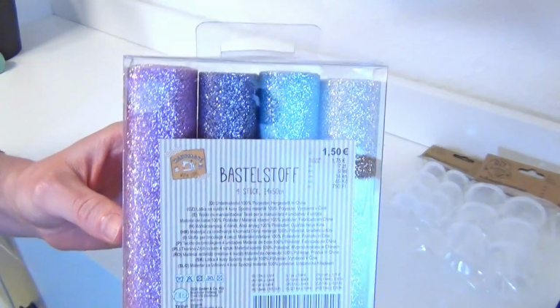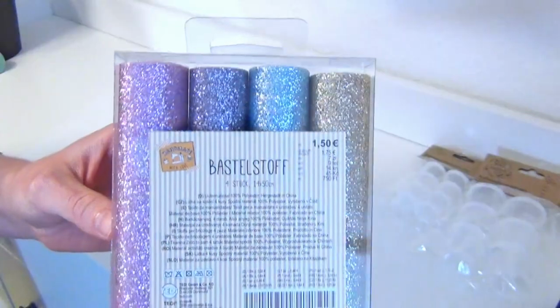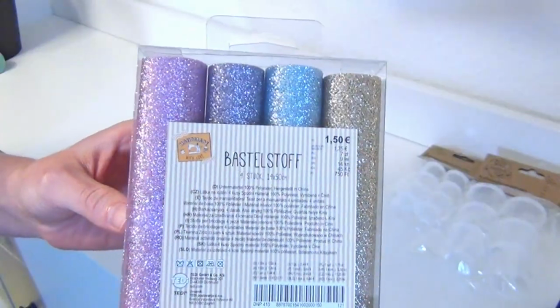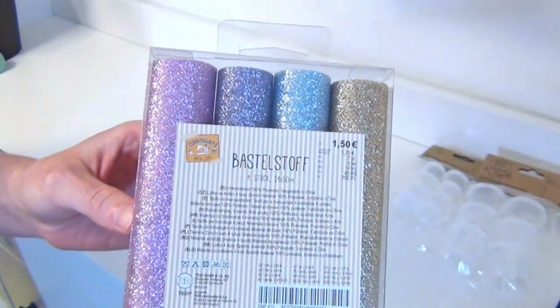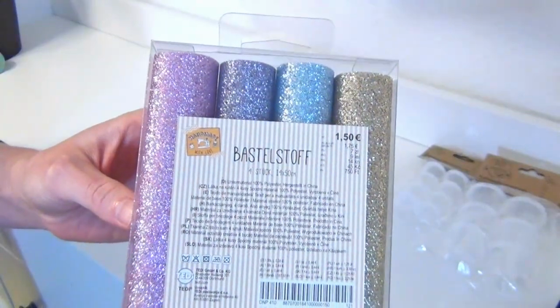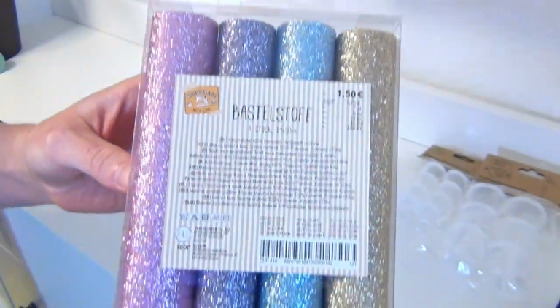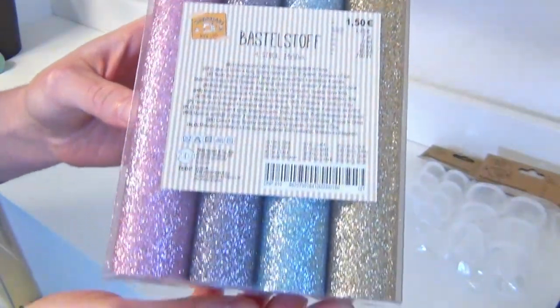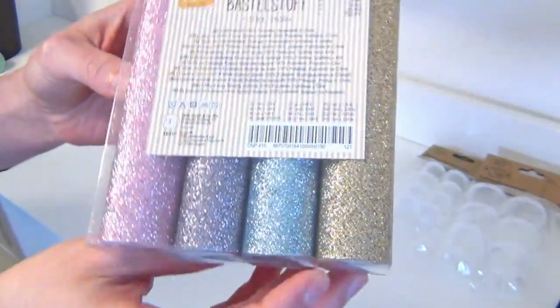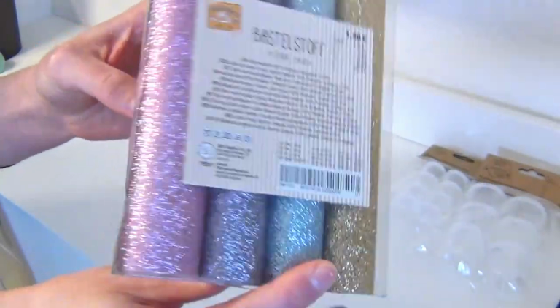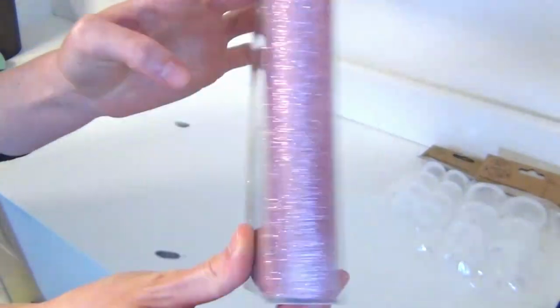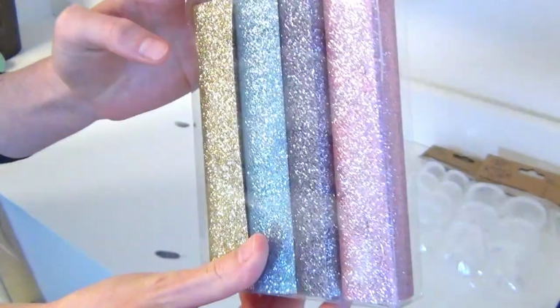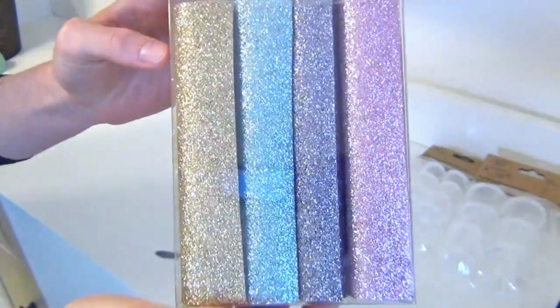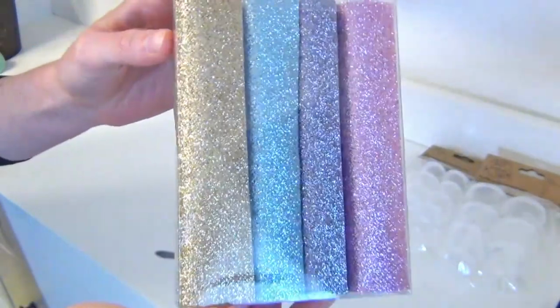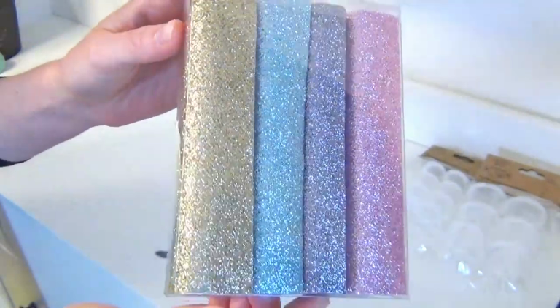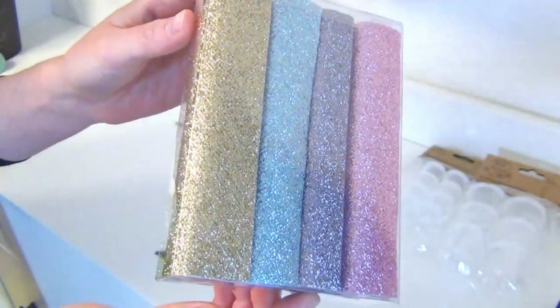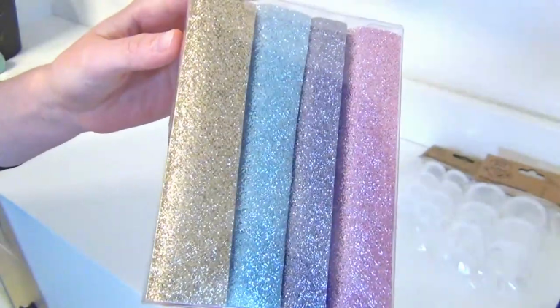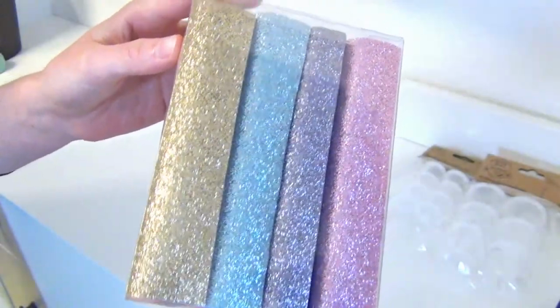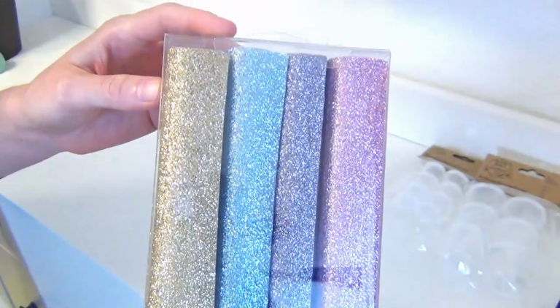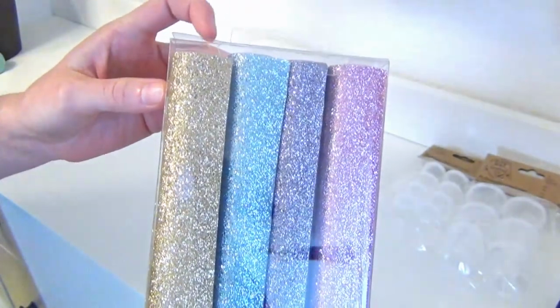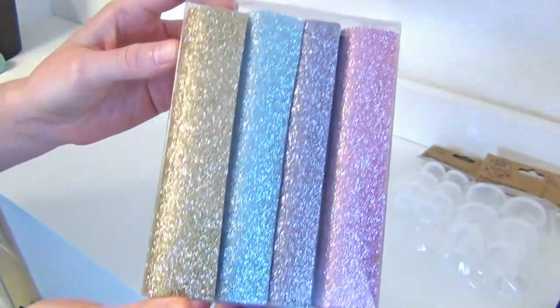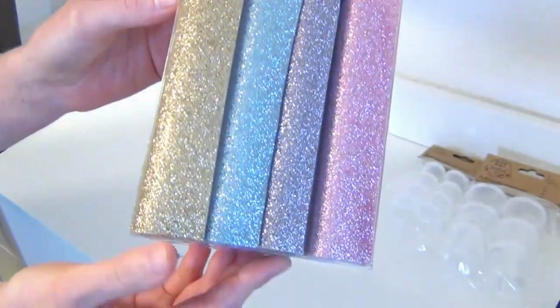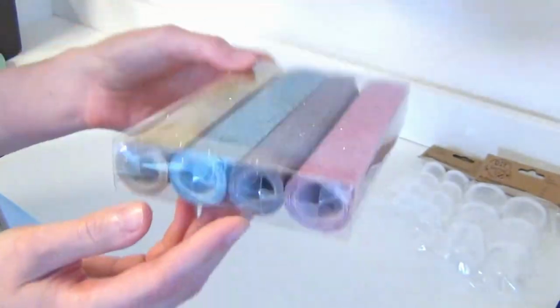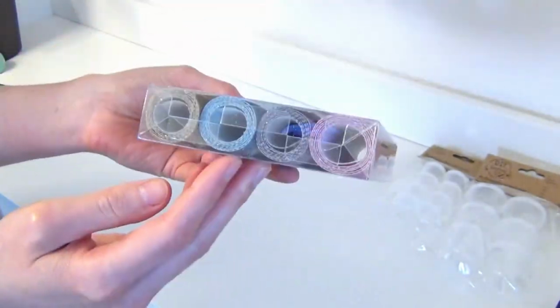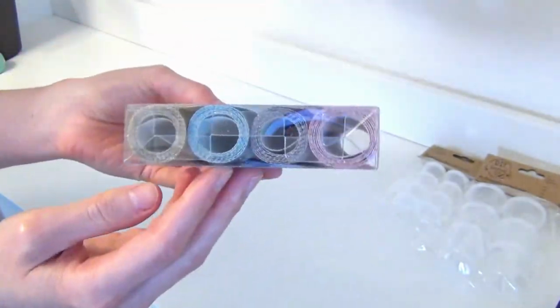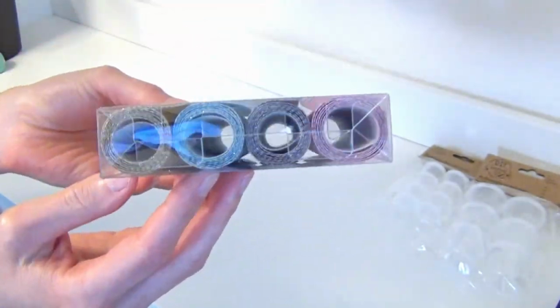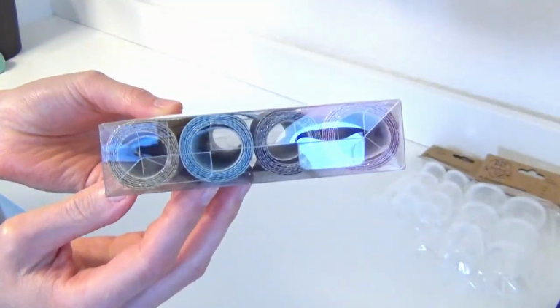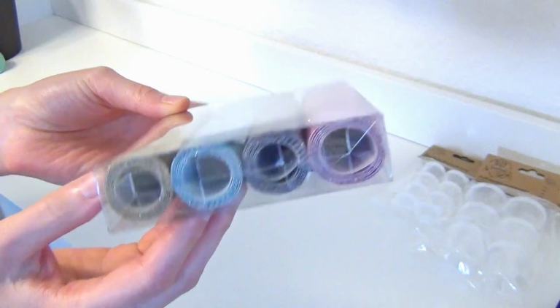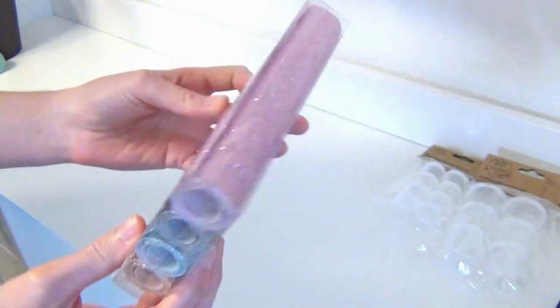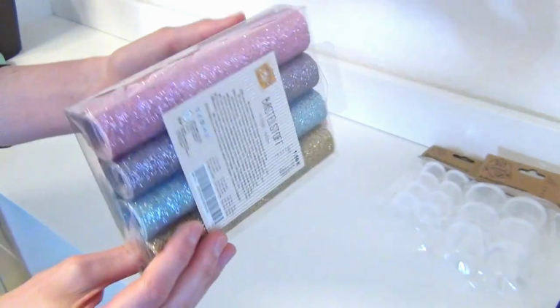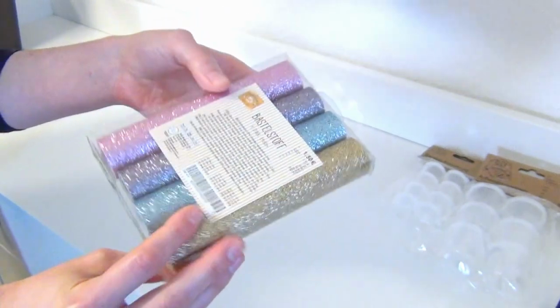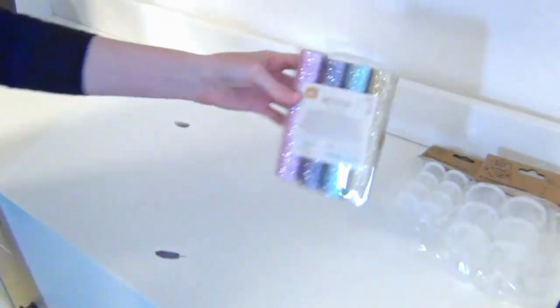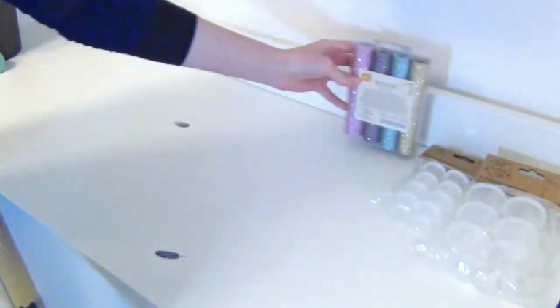This is glittery crafting fabric. It has the material characteristics of leatherette, but it is completely covered in glitter. I thought I might create some doll shoes out of it or tiny doll handbags.